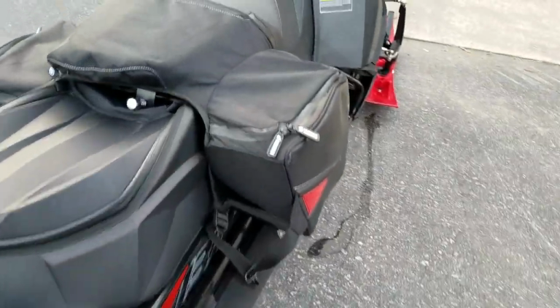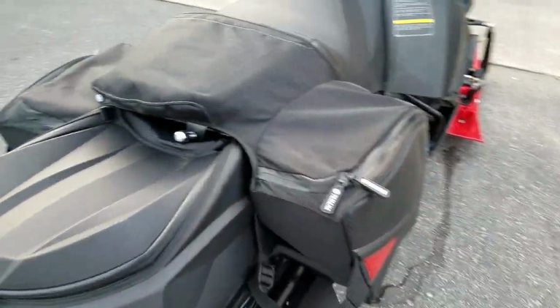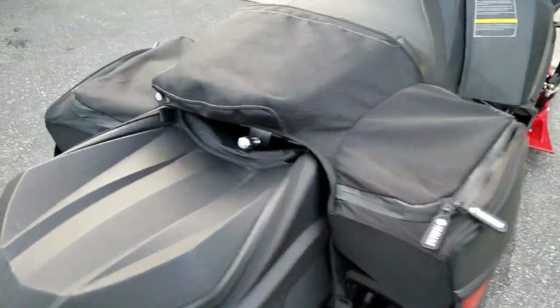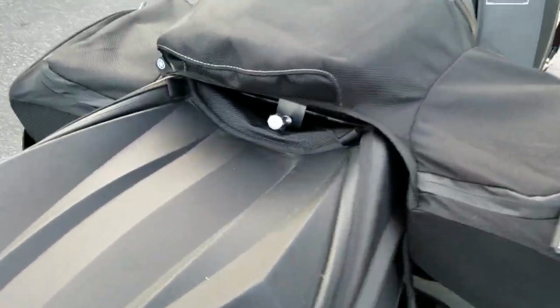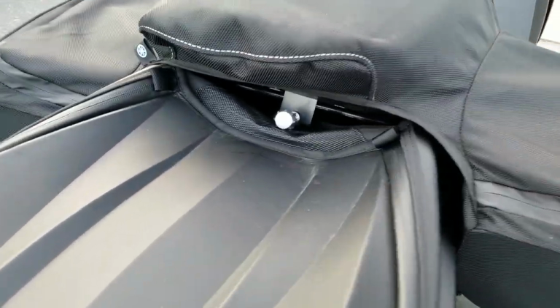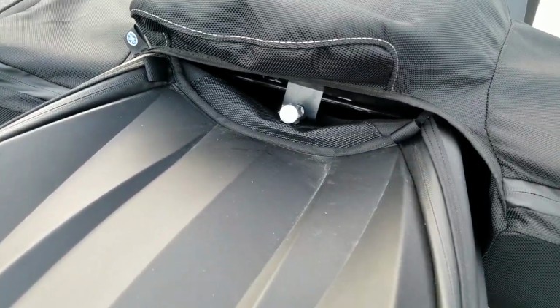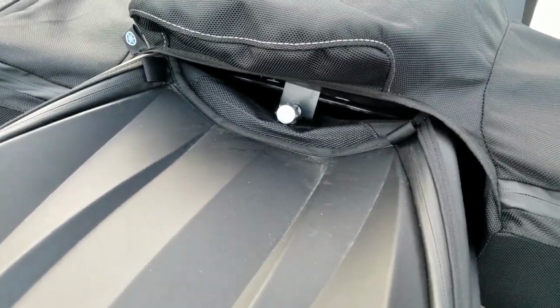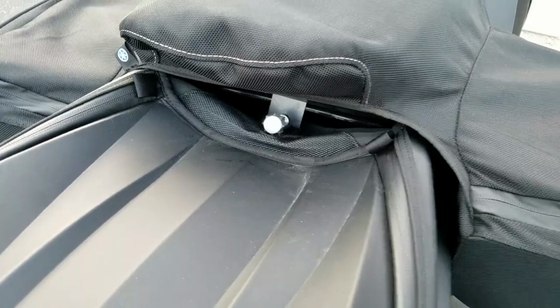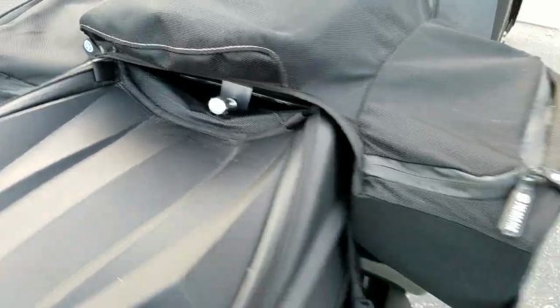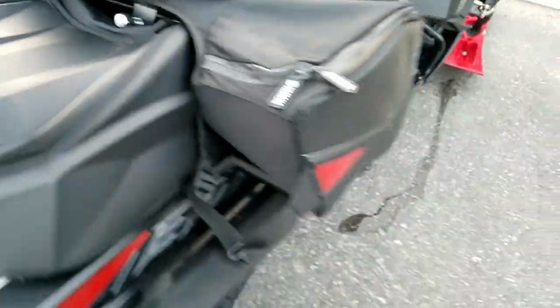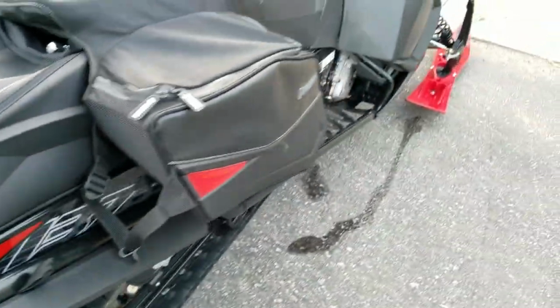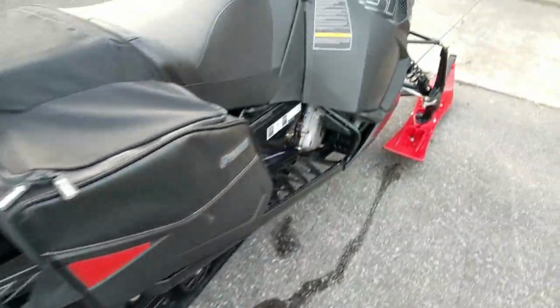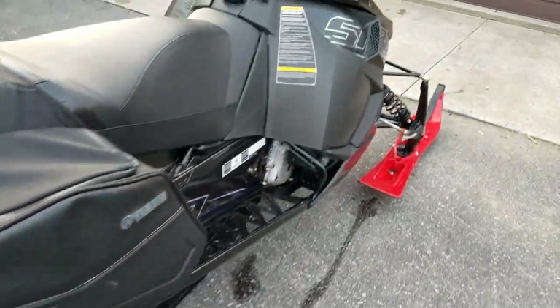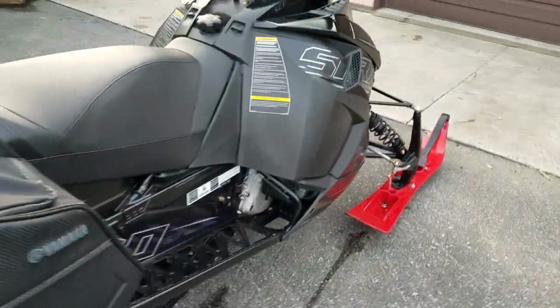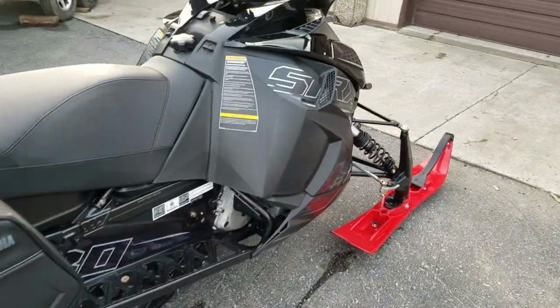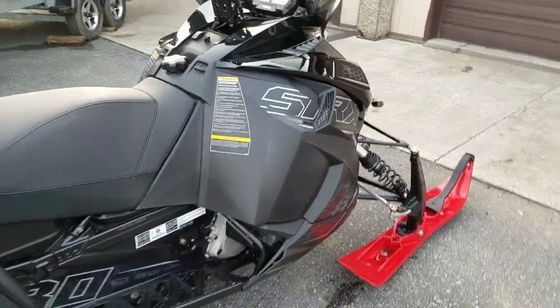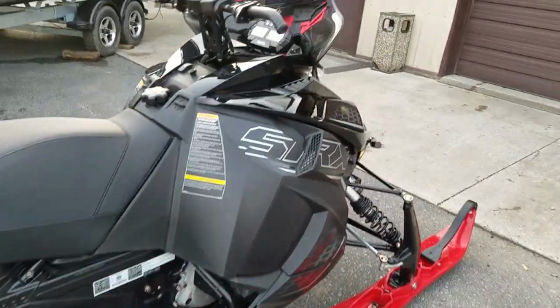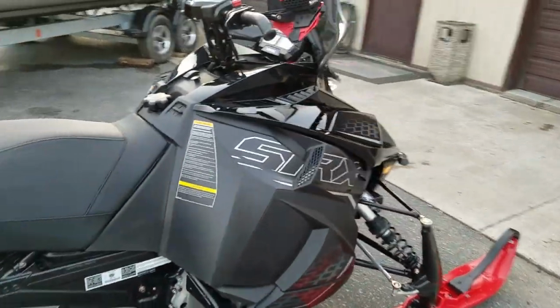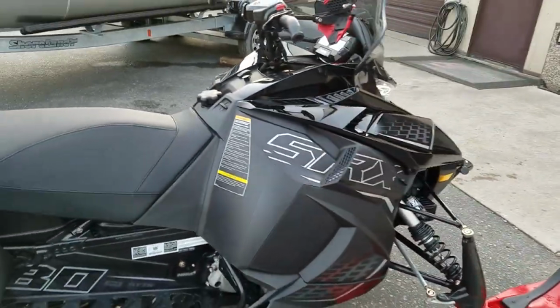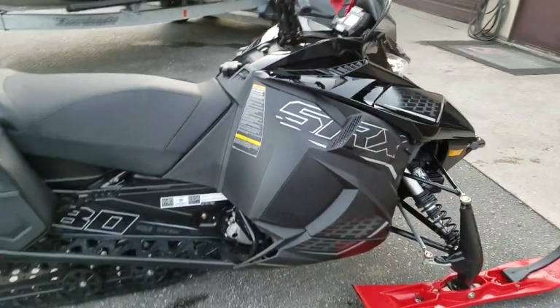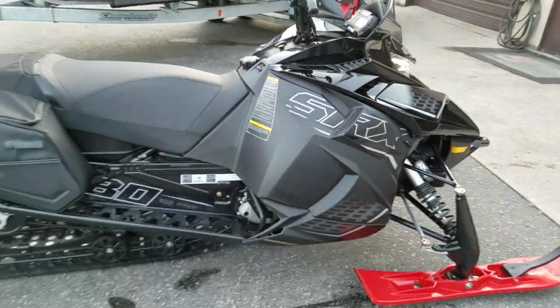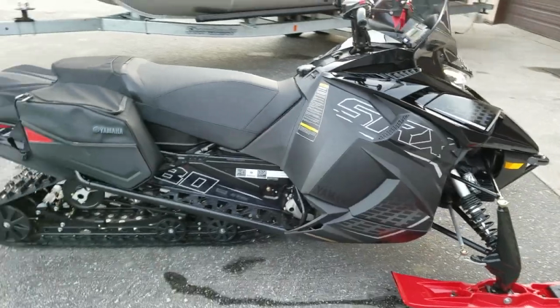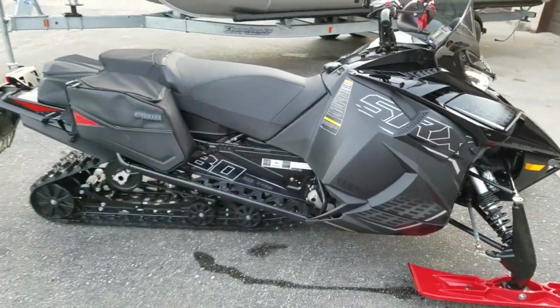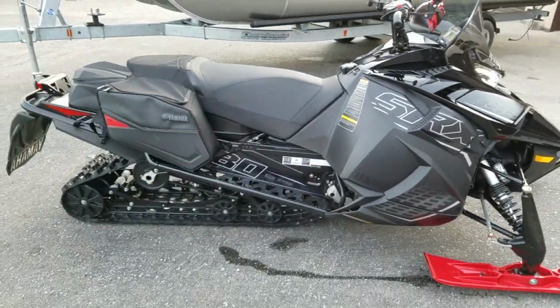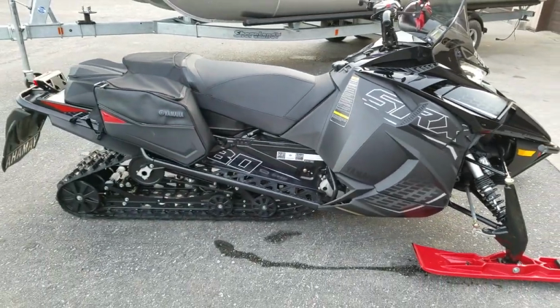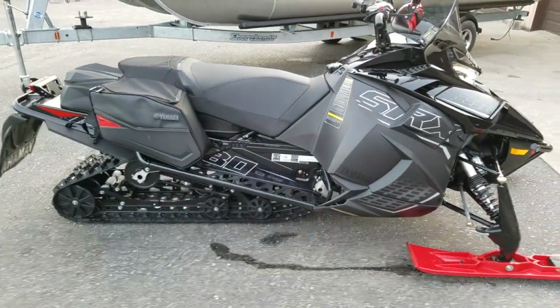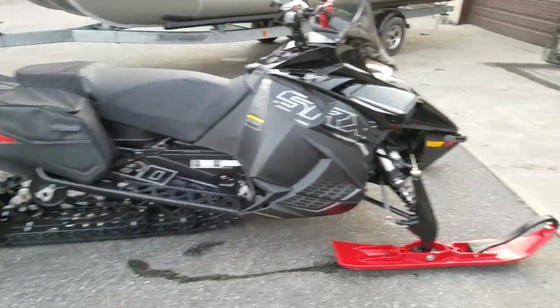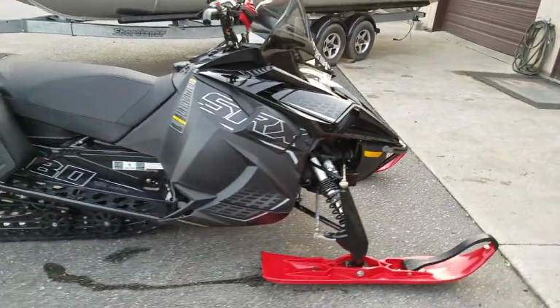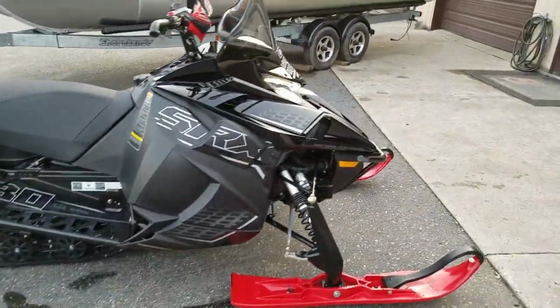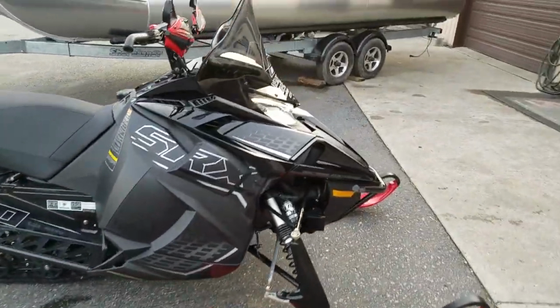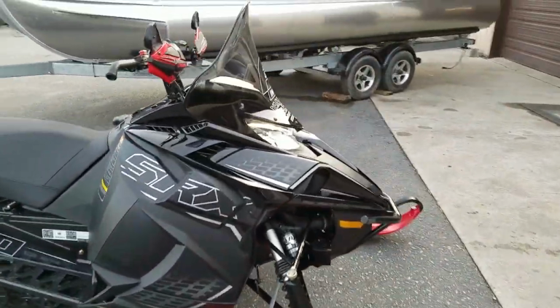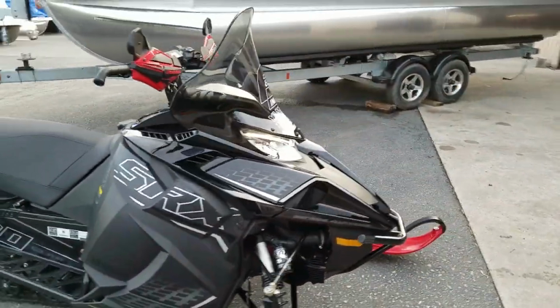Quick disconnect seat bolt with a thumbscrew. Yamaha medium windshield.